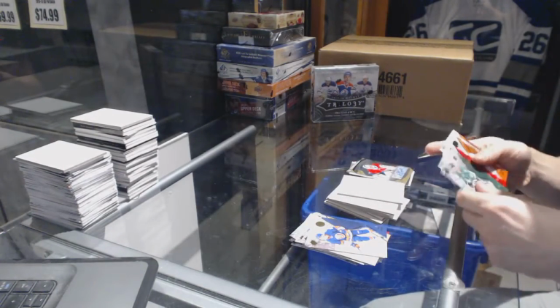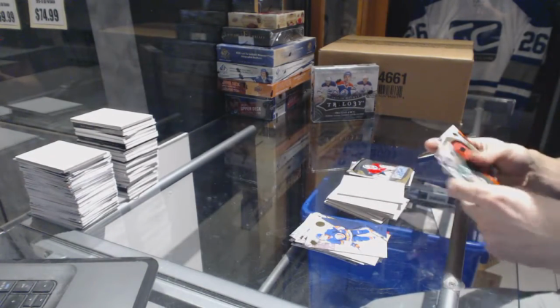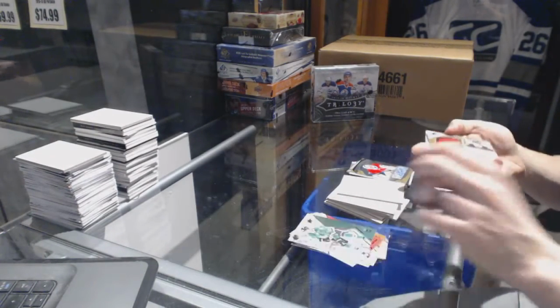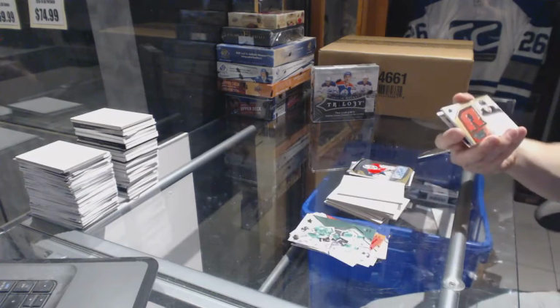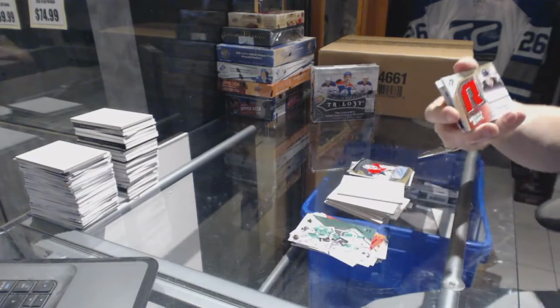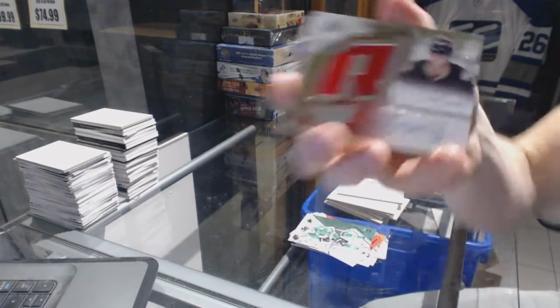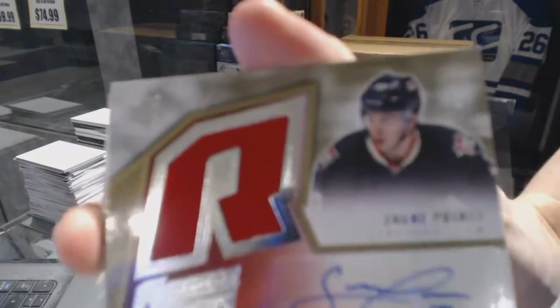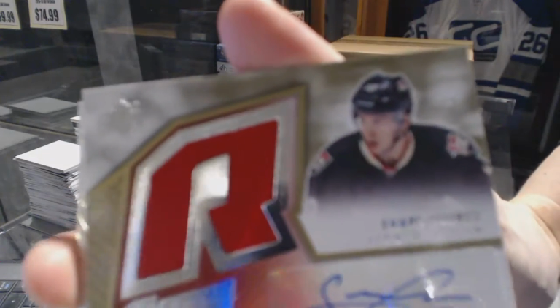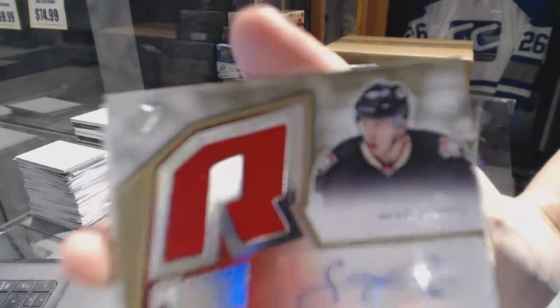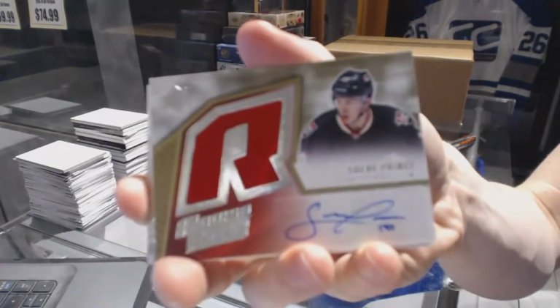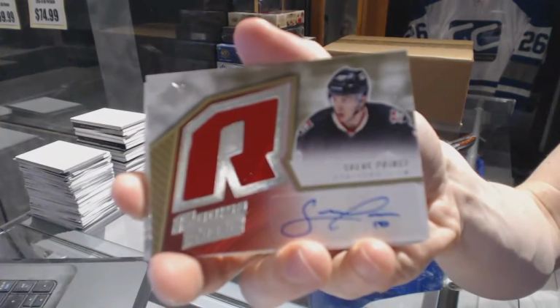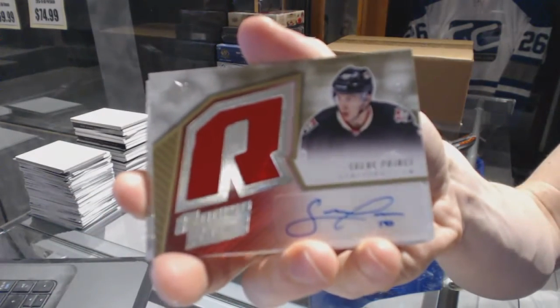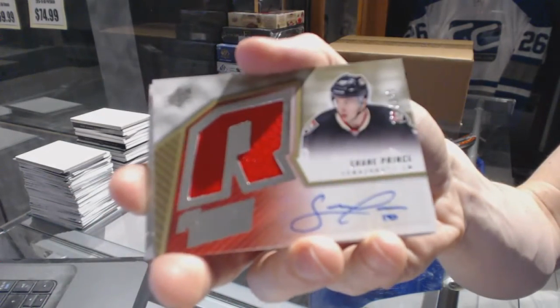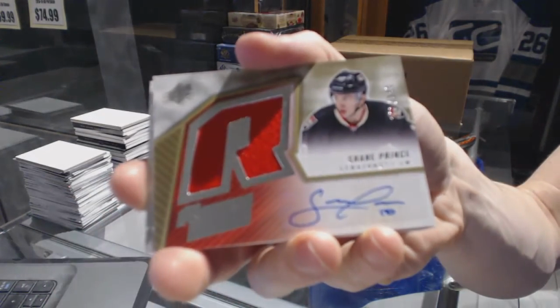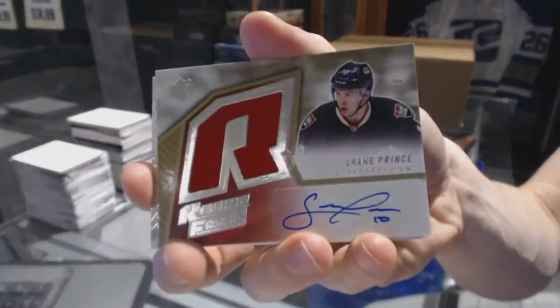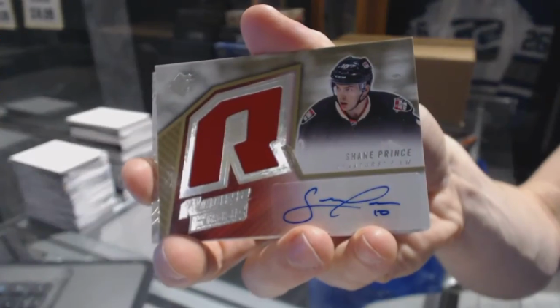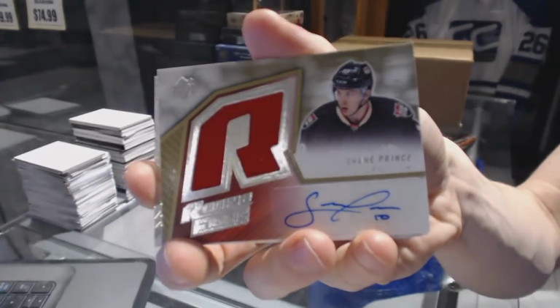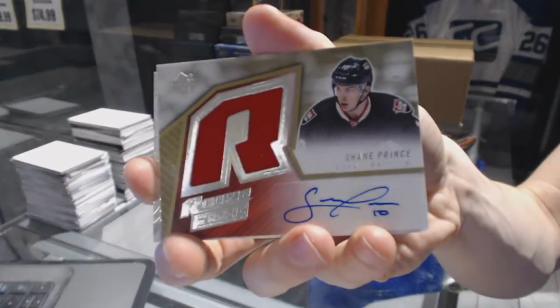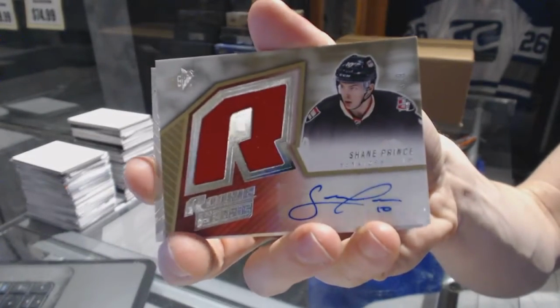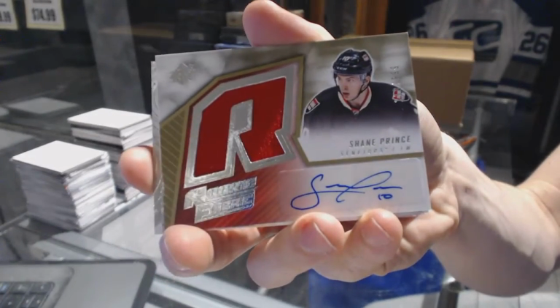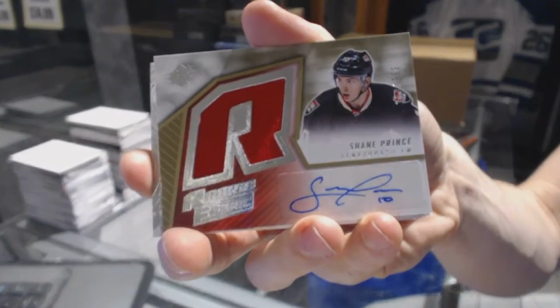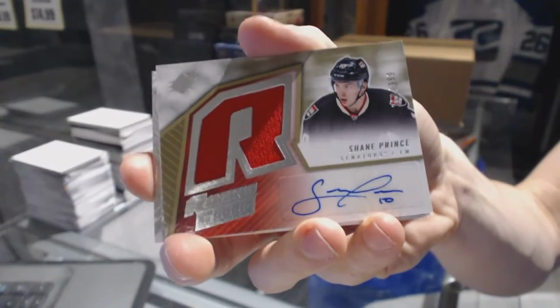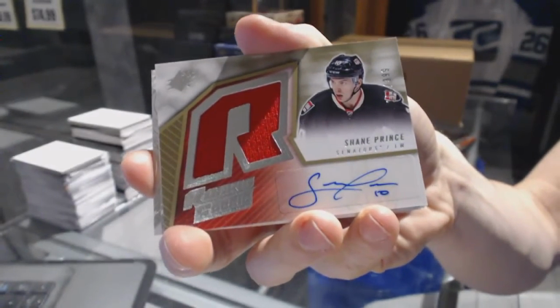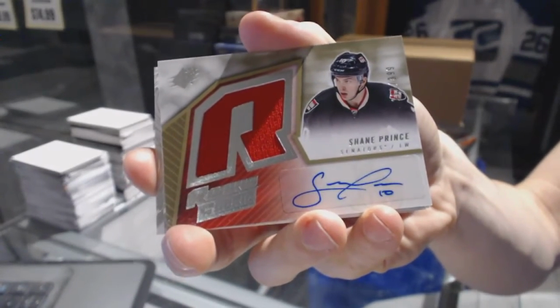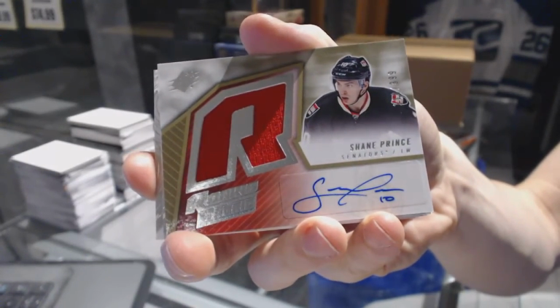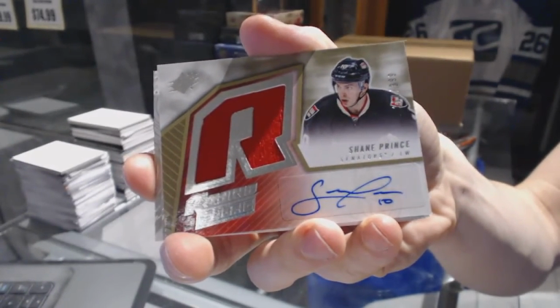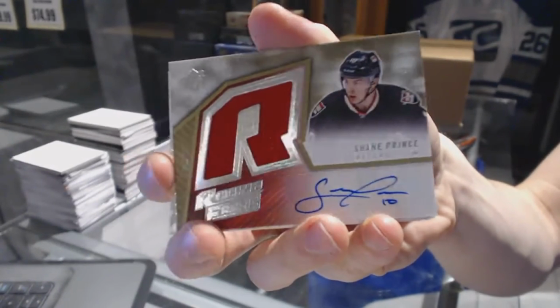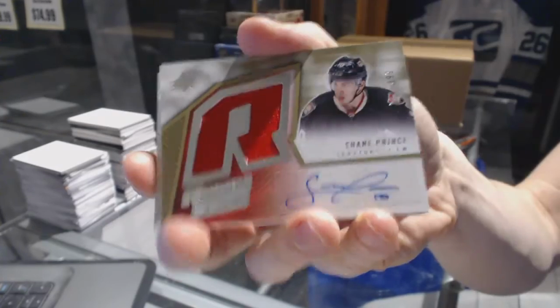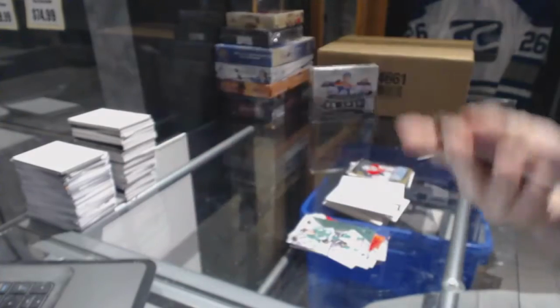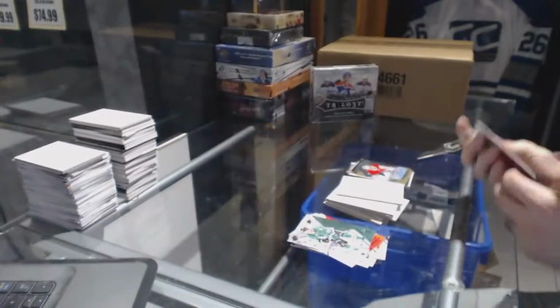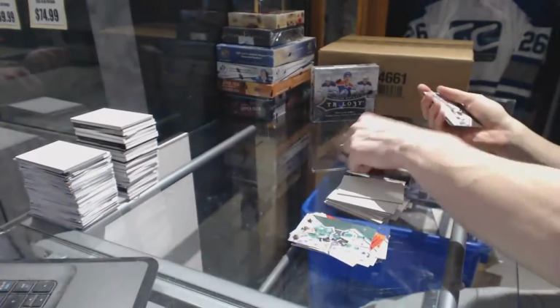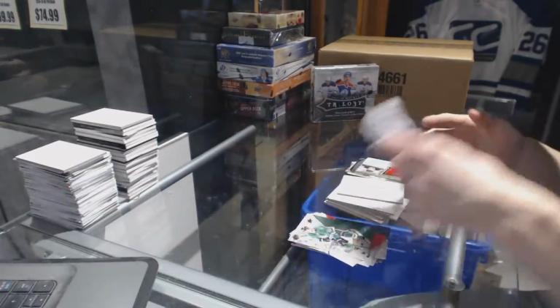And a retro rookie jersey and autograph — Shane Prince, numbered out of 399.